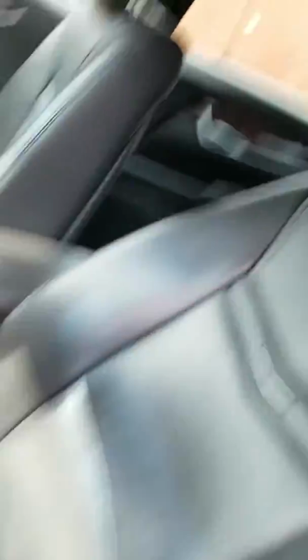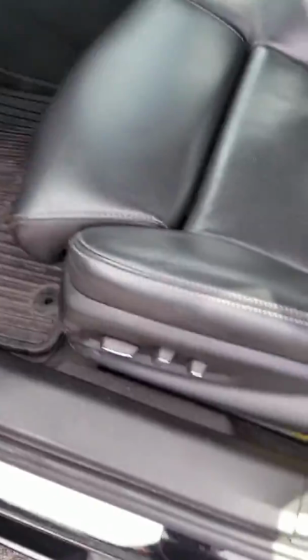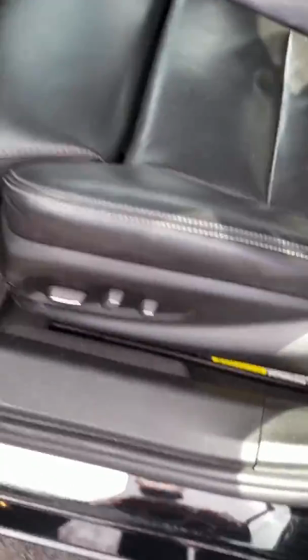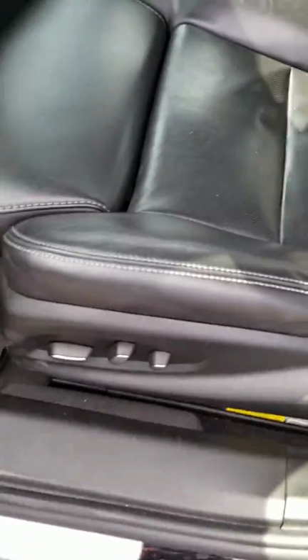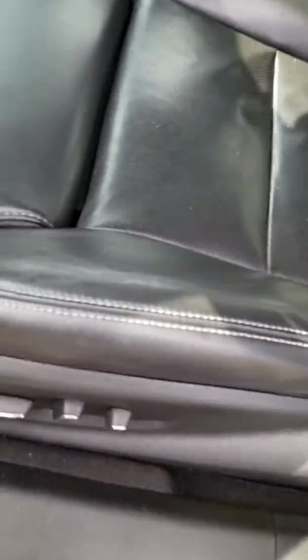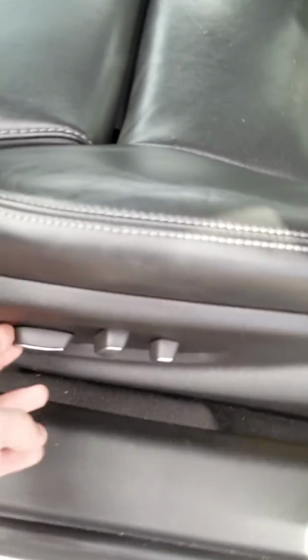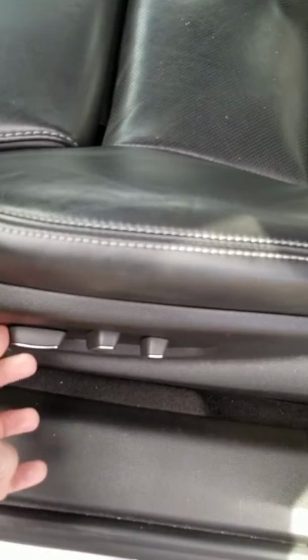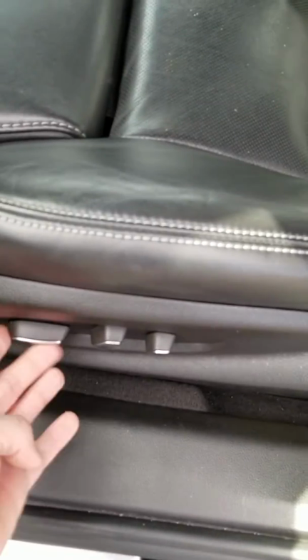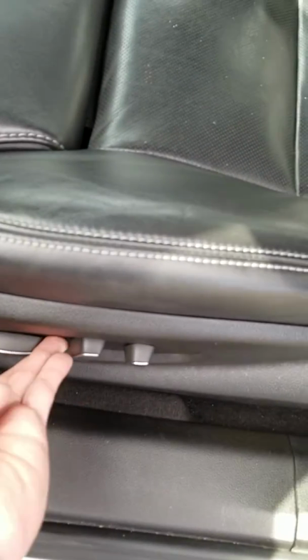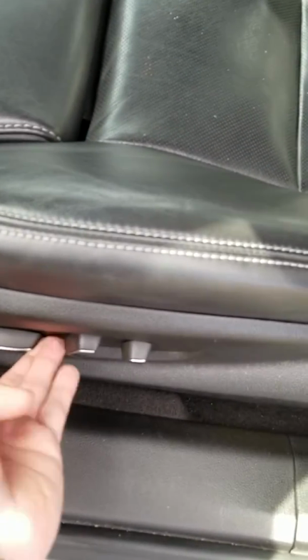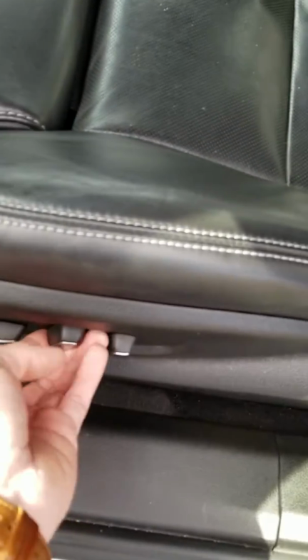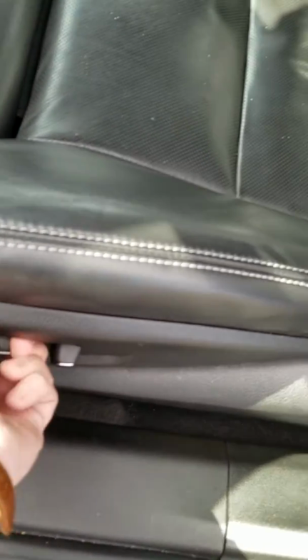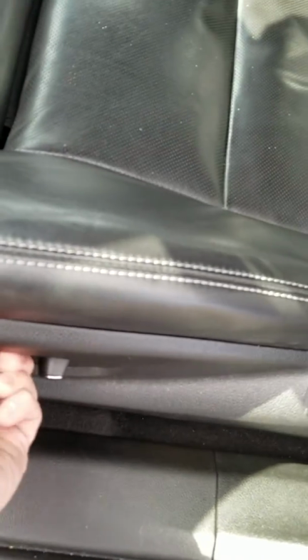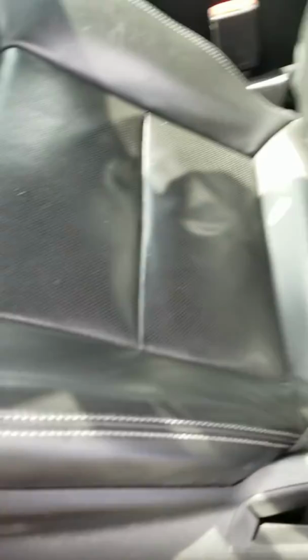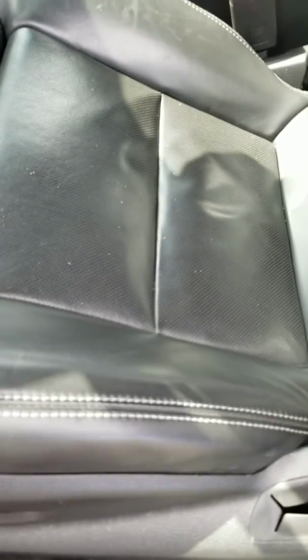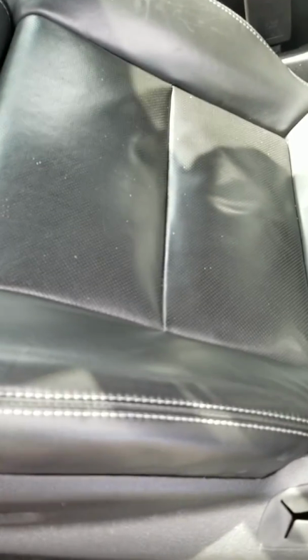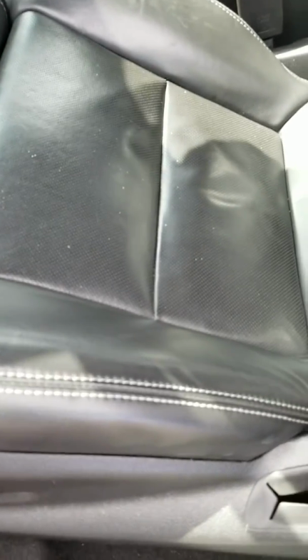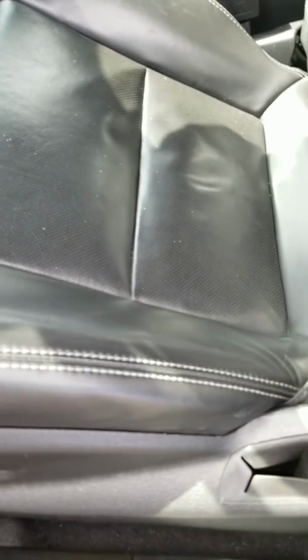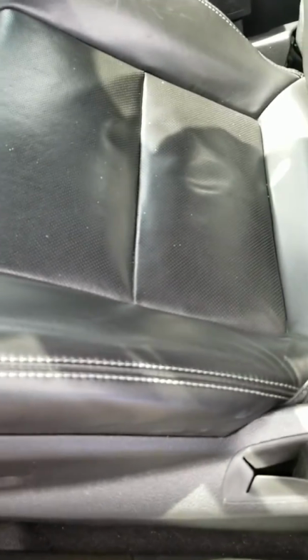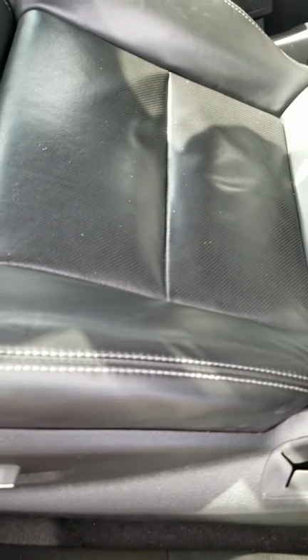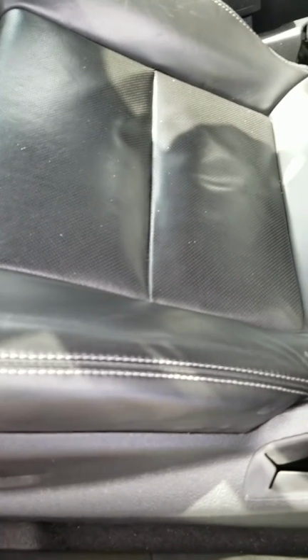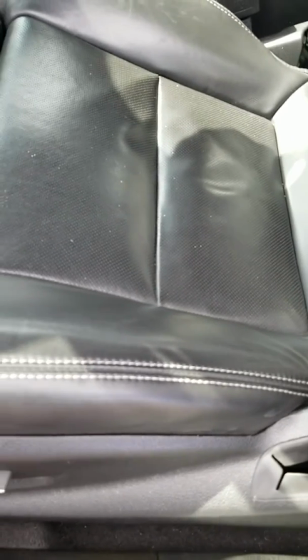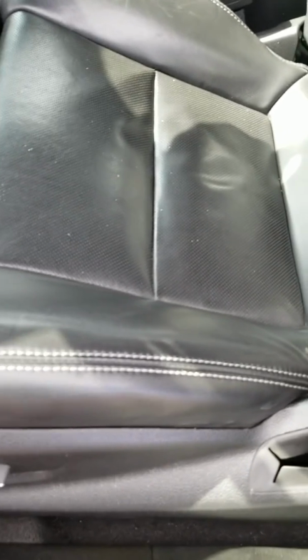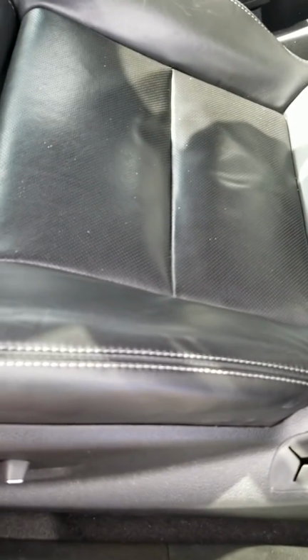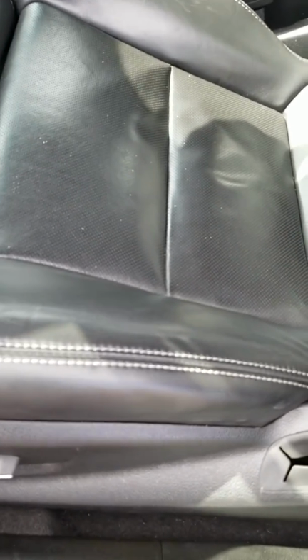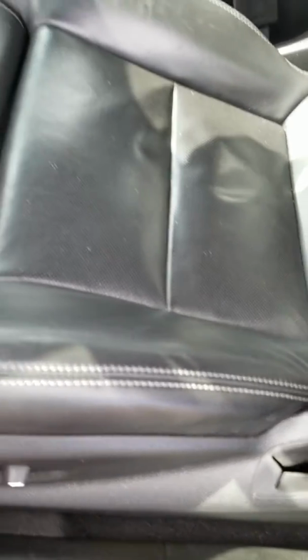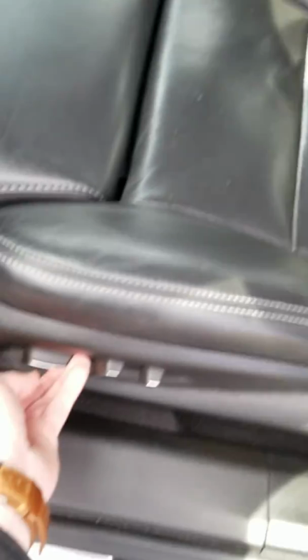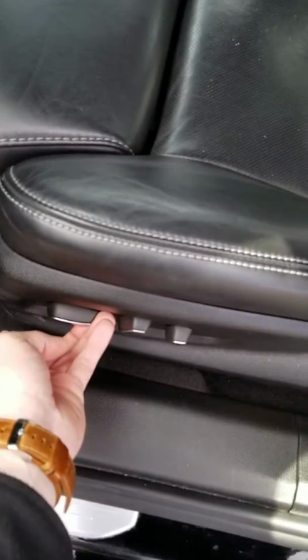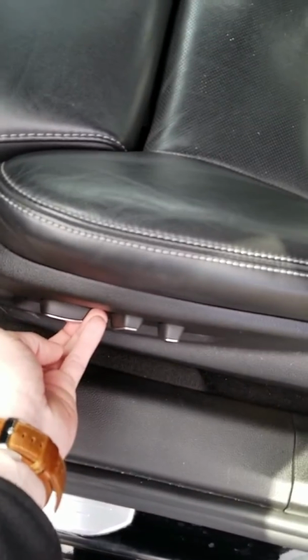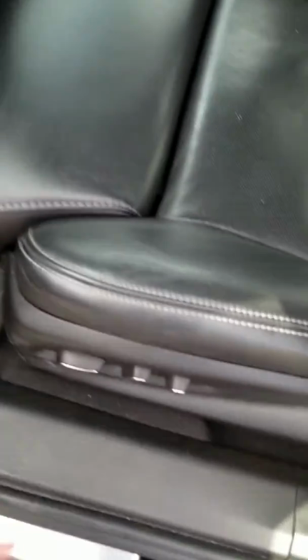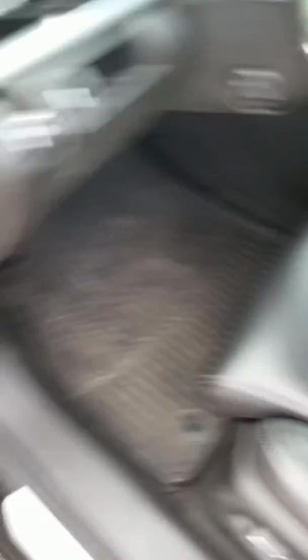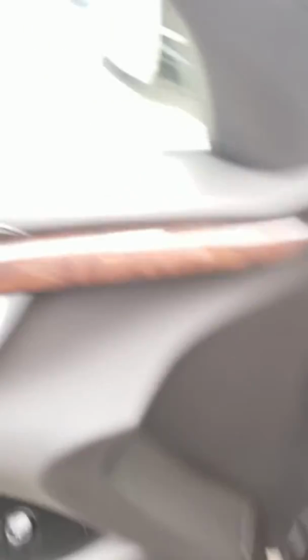One major thing I noticed is this seat — the control to slide back and forth. It wasn't working at first, but I got it to work.